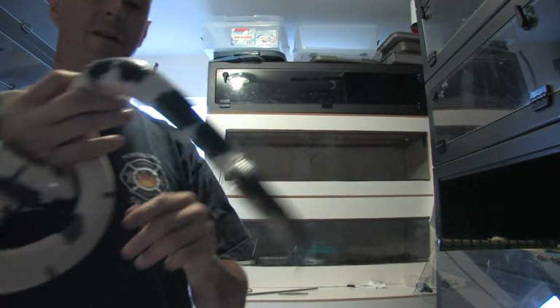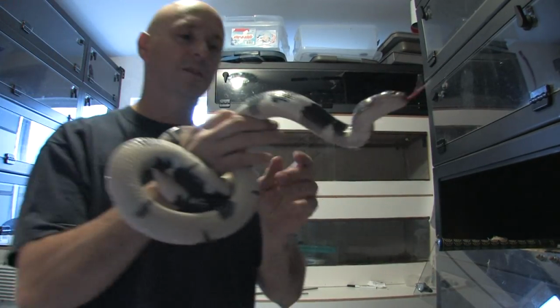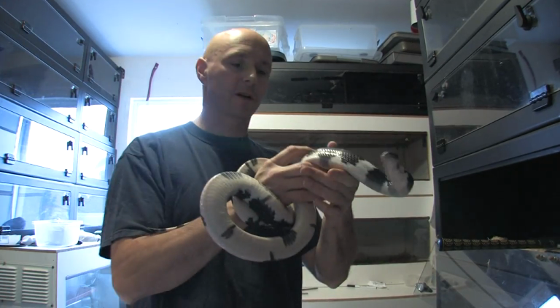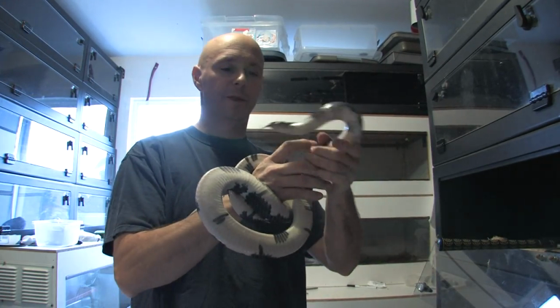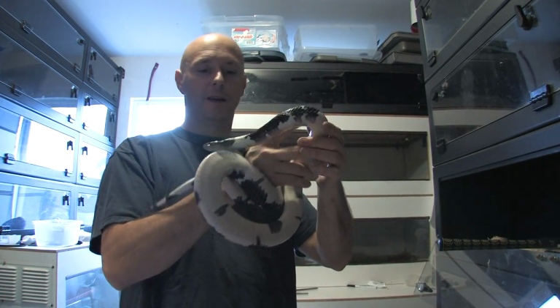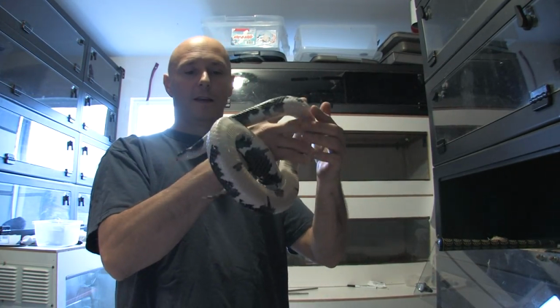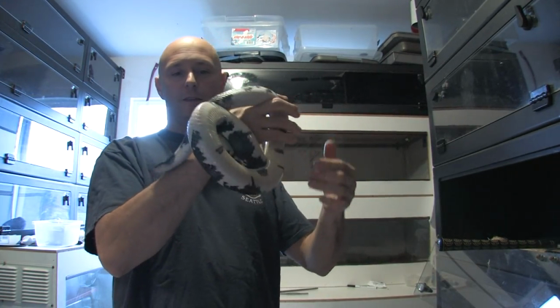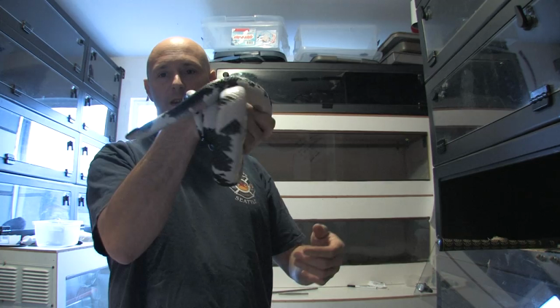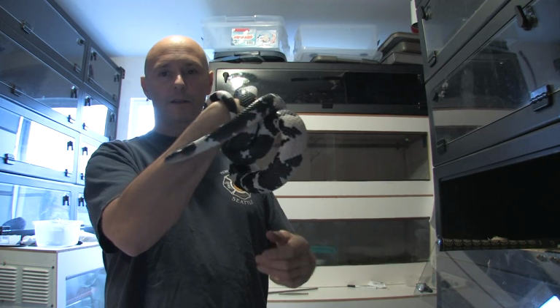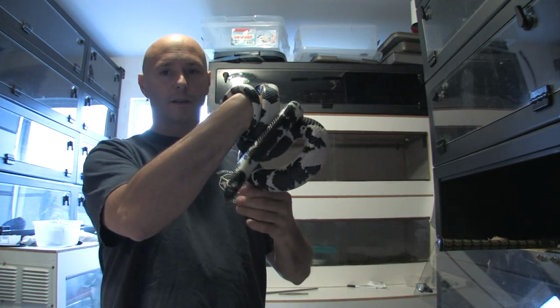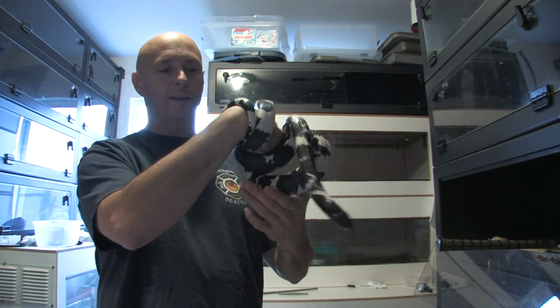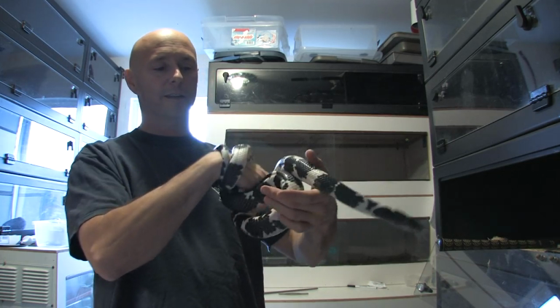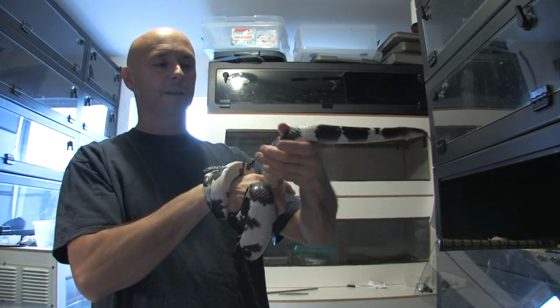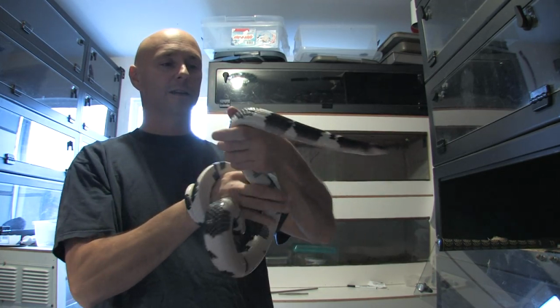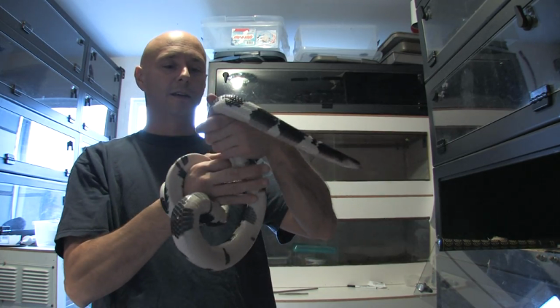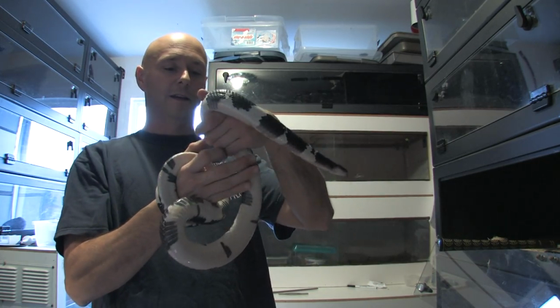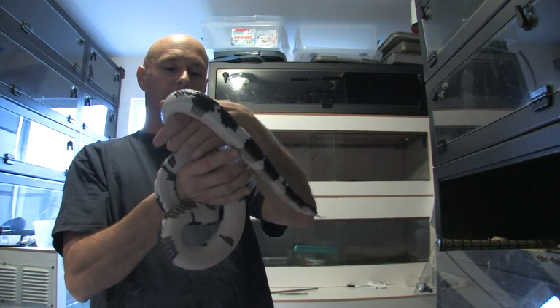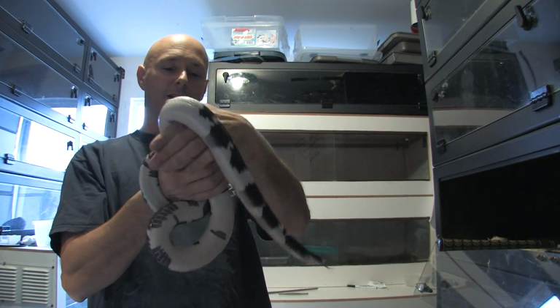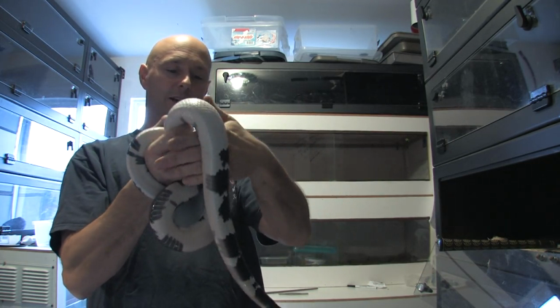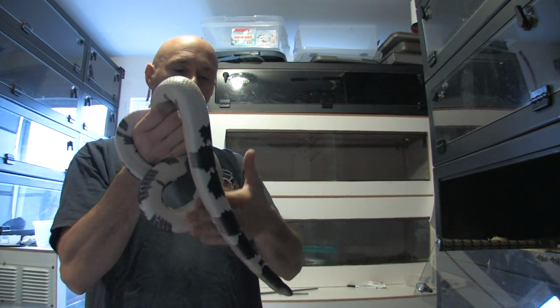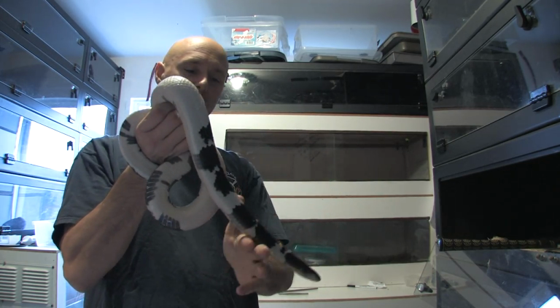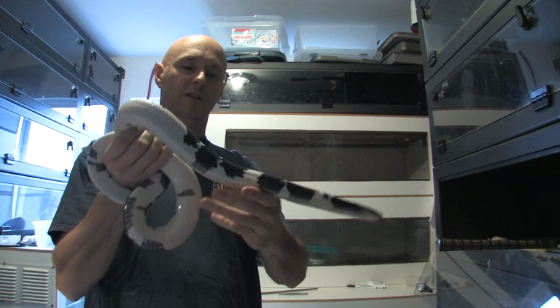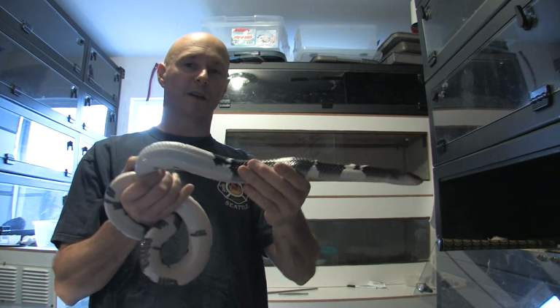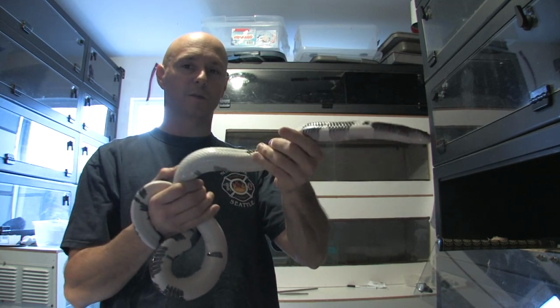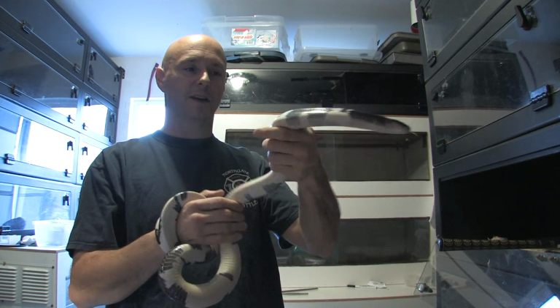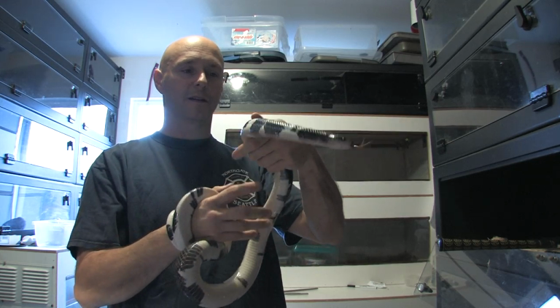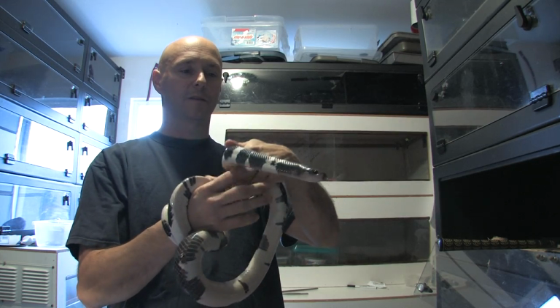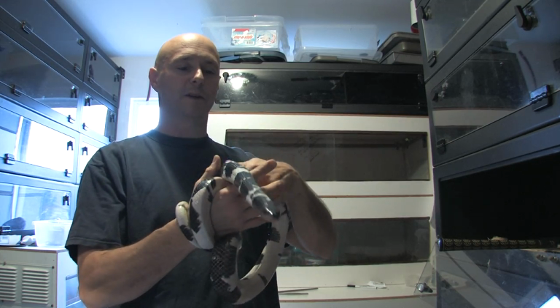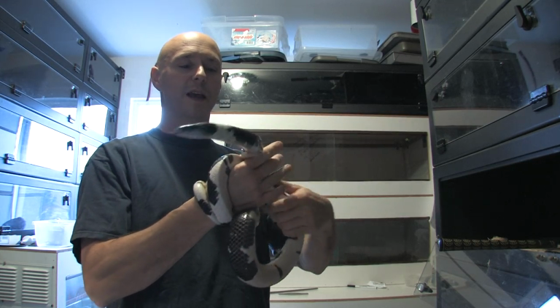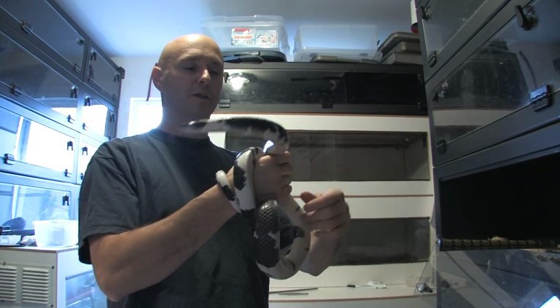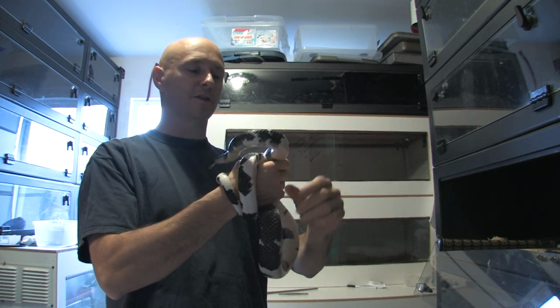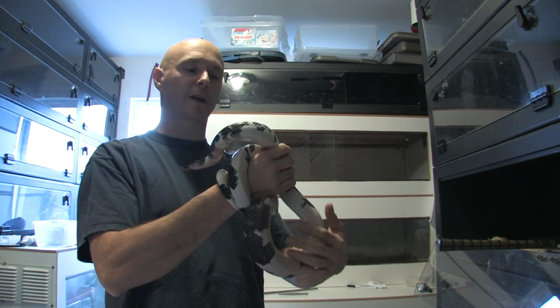So here we go. This is the male, Clelia. Not nearly the bulk of the female. He's probably maybe two-thirds of her weight.